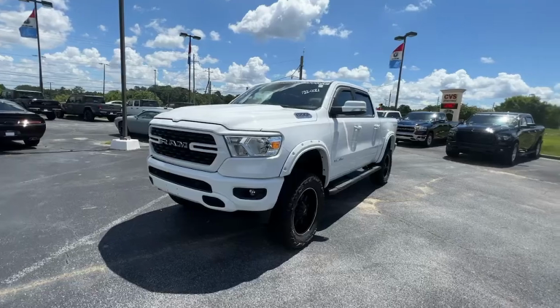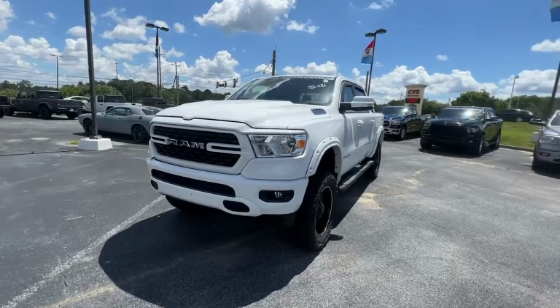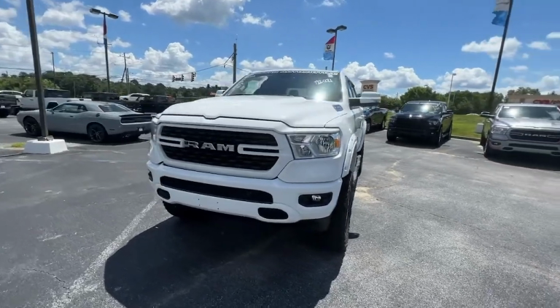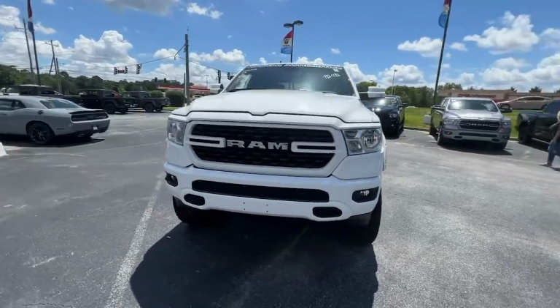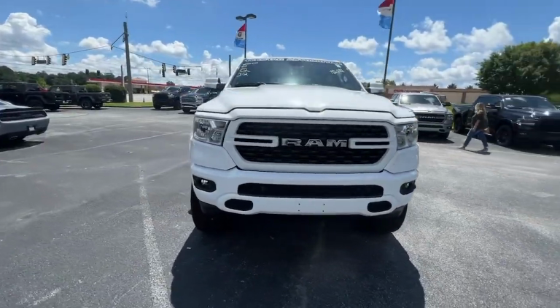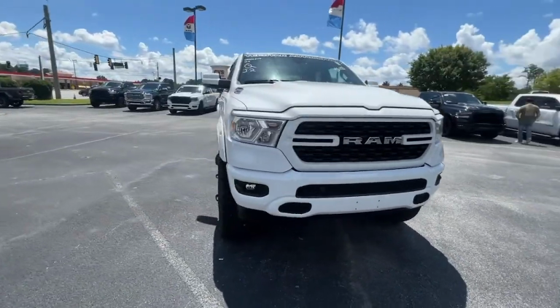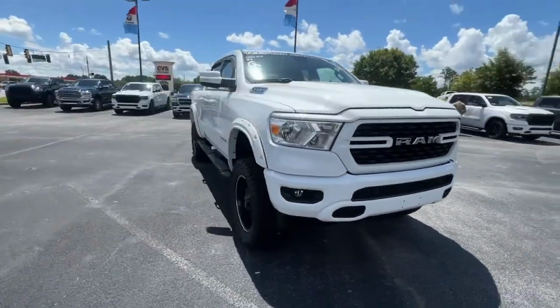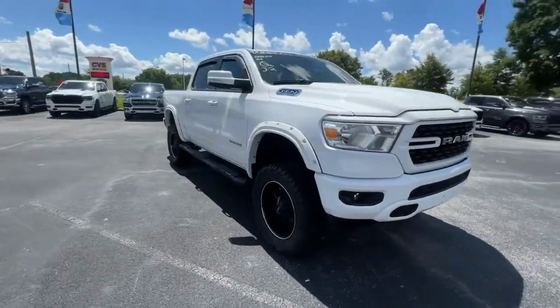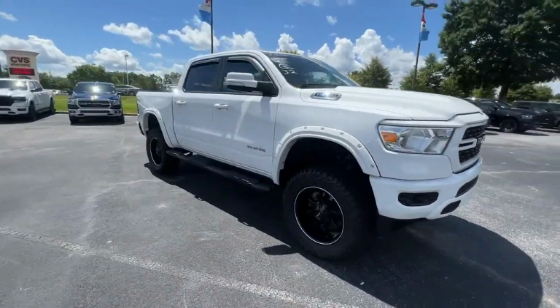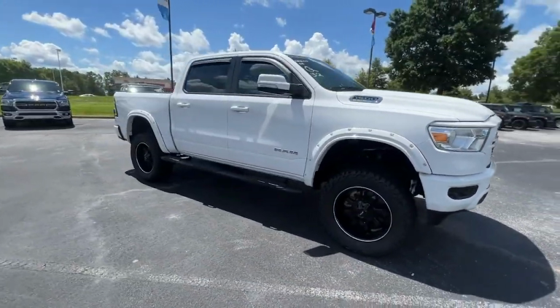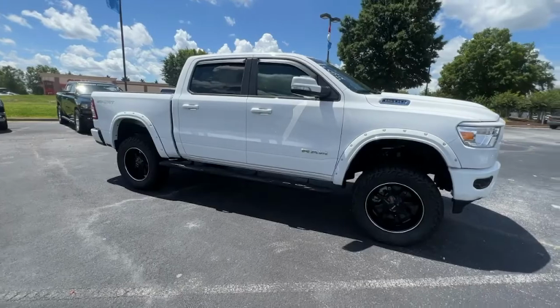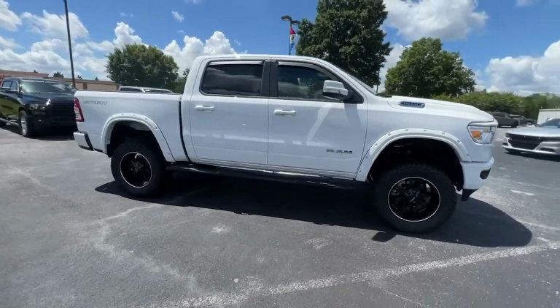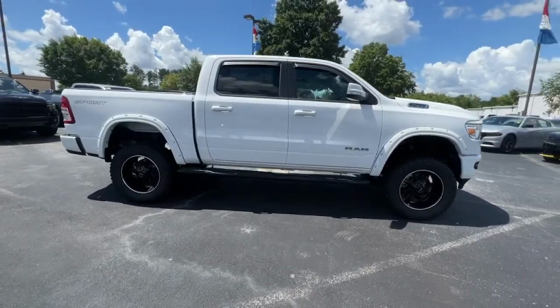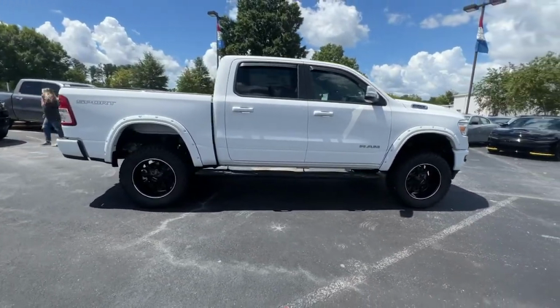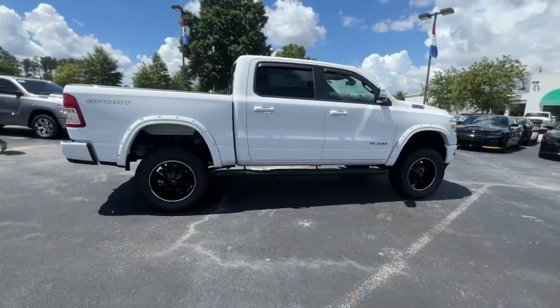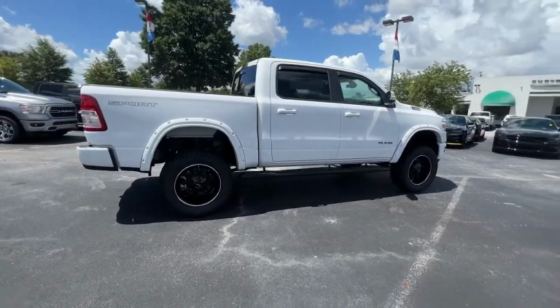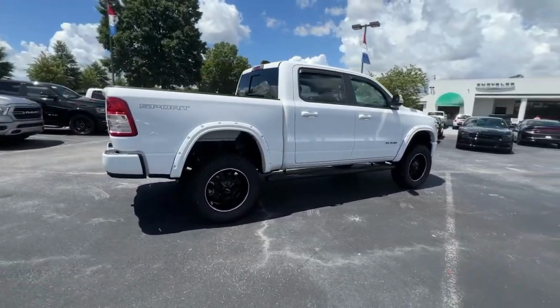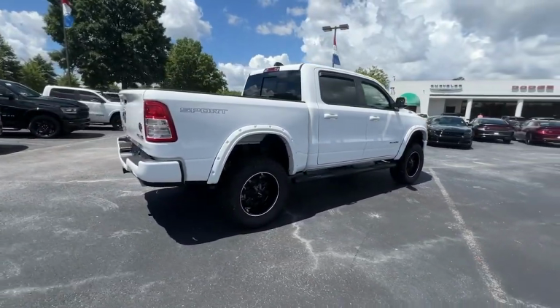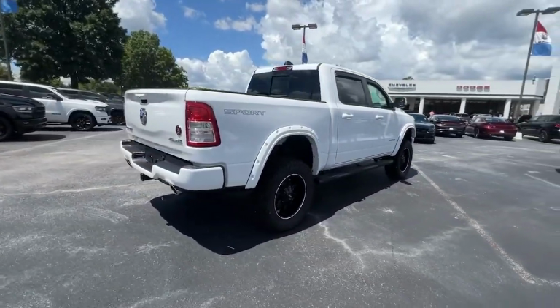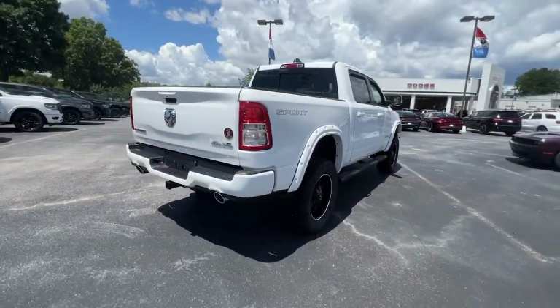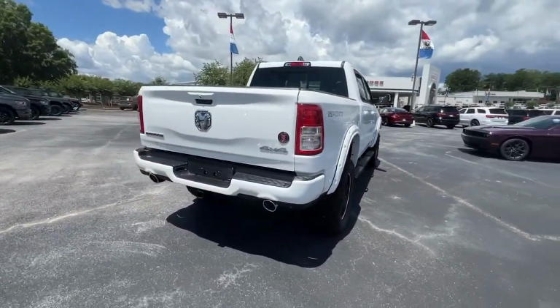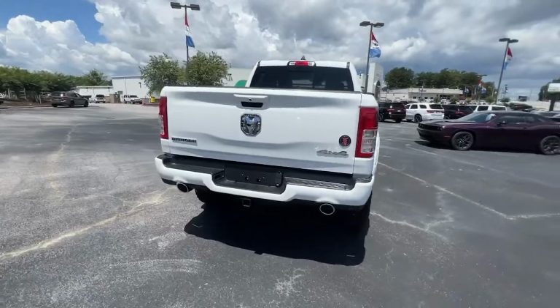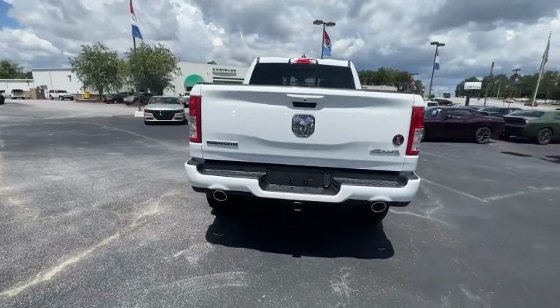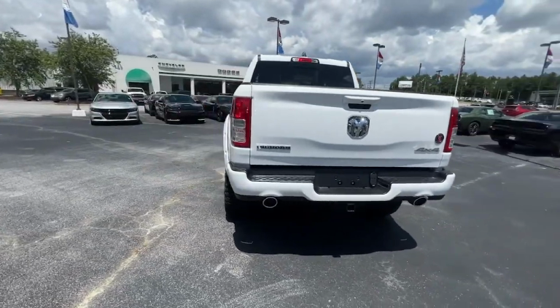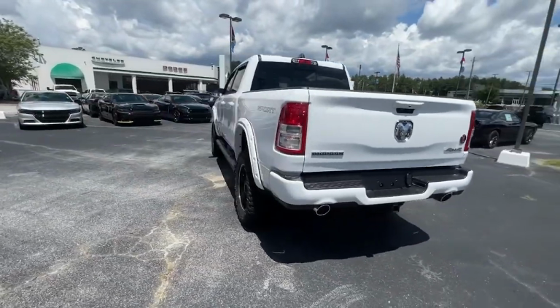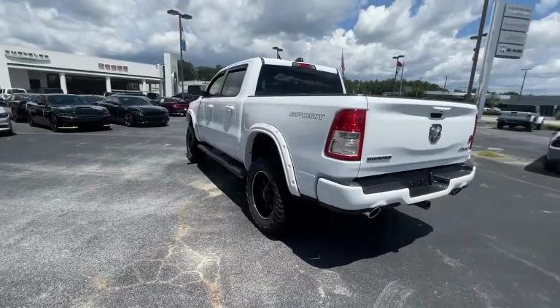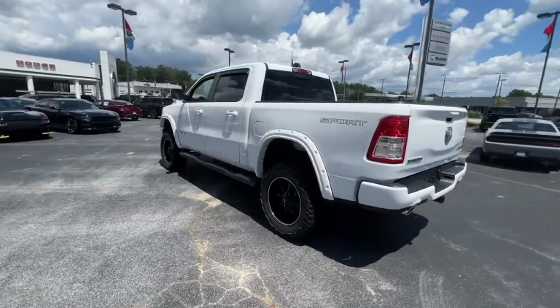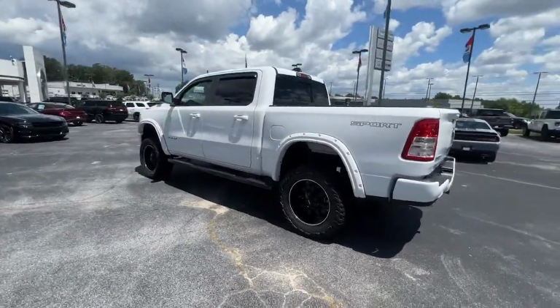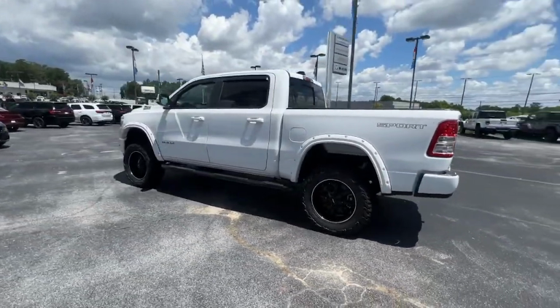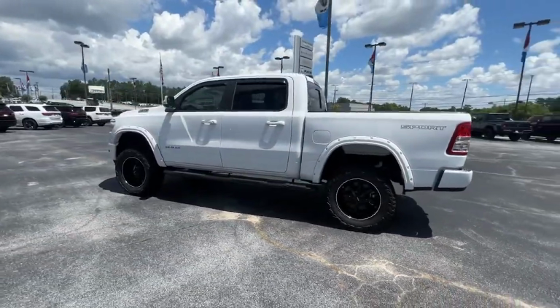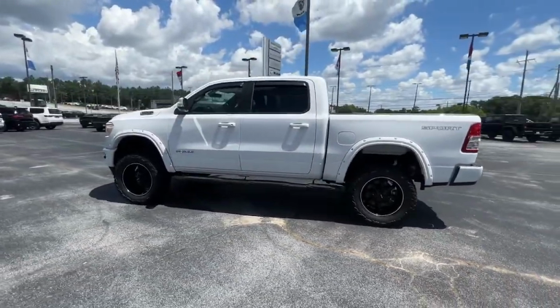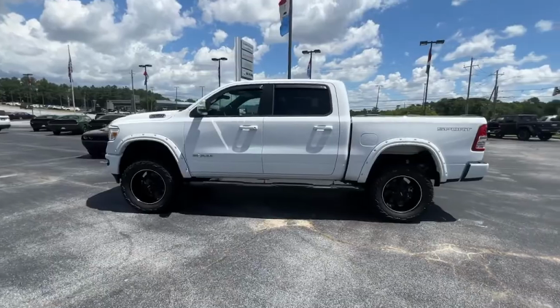Take a moment to check out the 2022 Ram 1500. The Ram 1500 strikes the perfect balance between tough strength and passenger comfort. Its fuel efficiency, impressive towing capacity, and safety features make it your go-to vehicle.